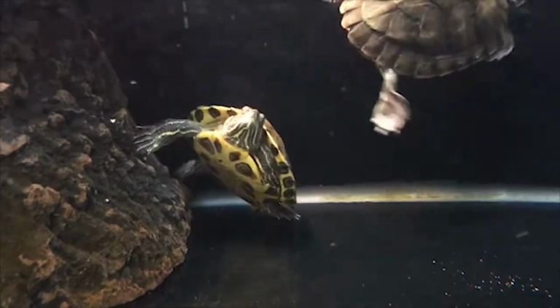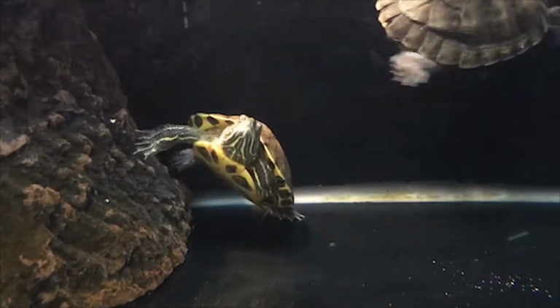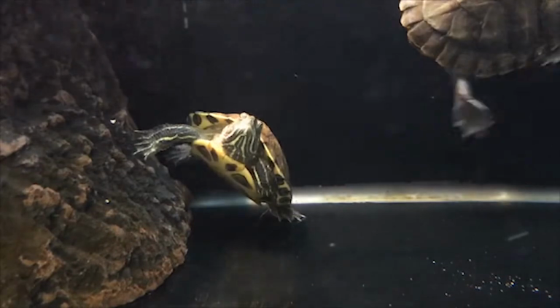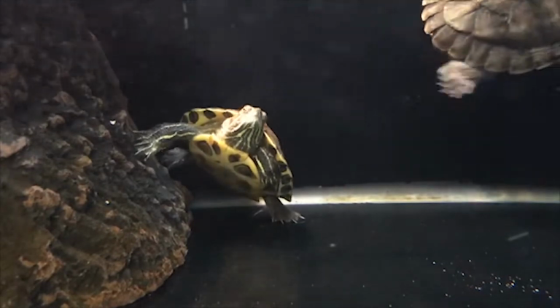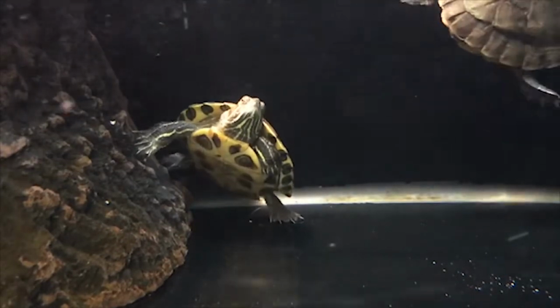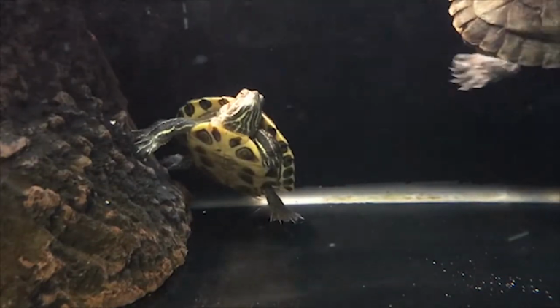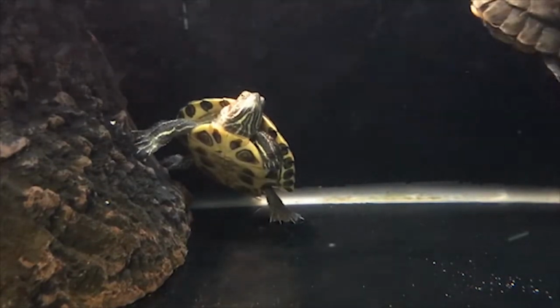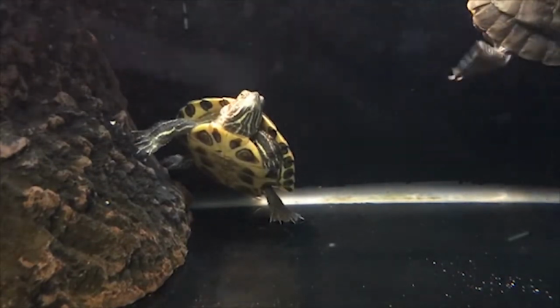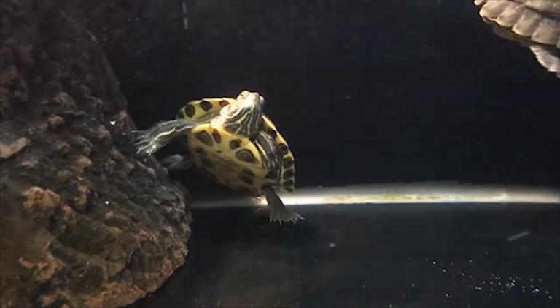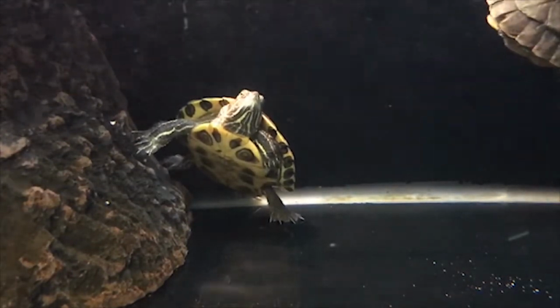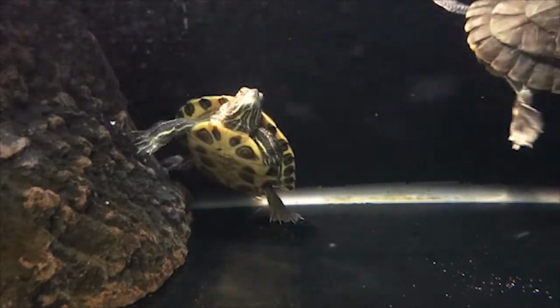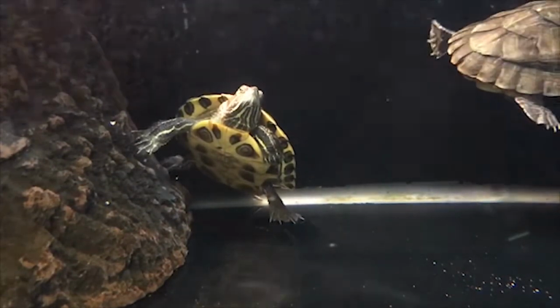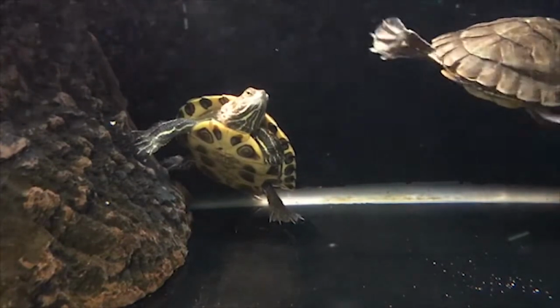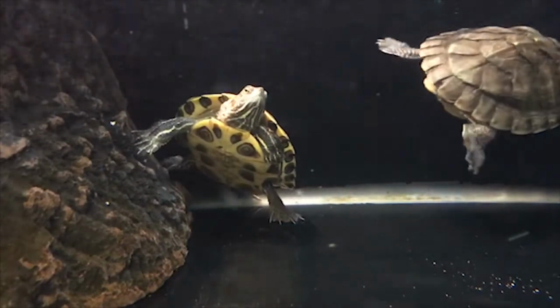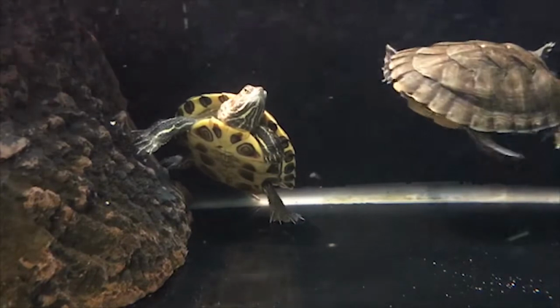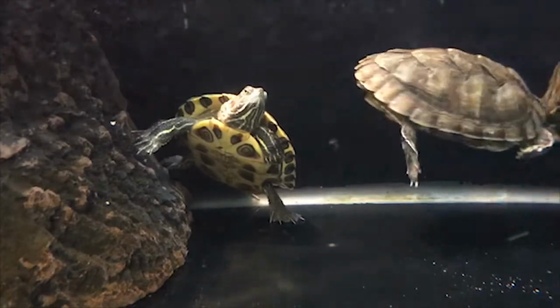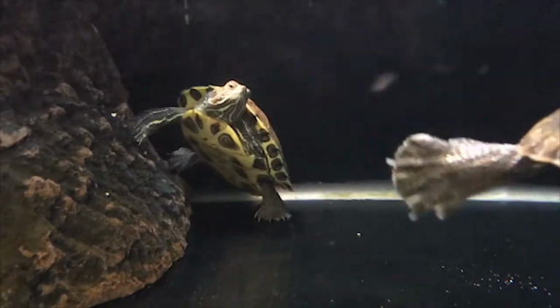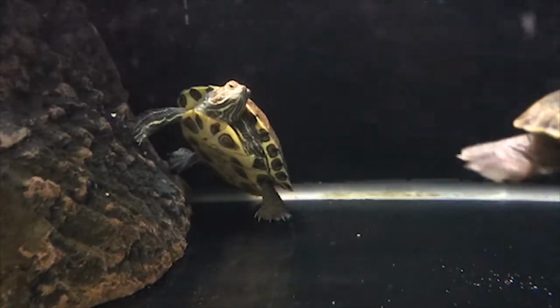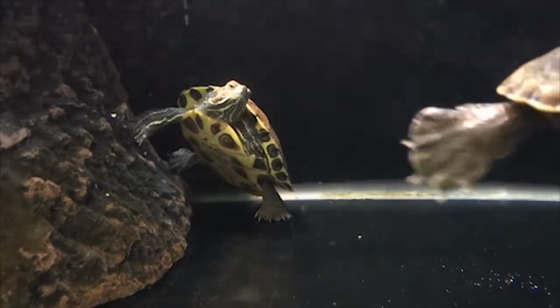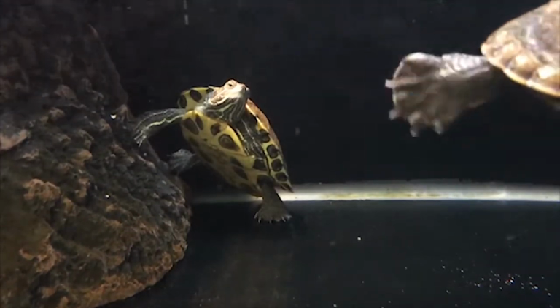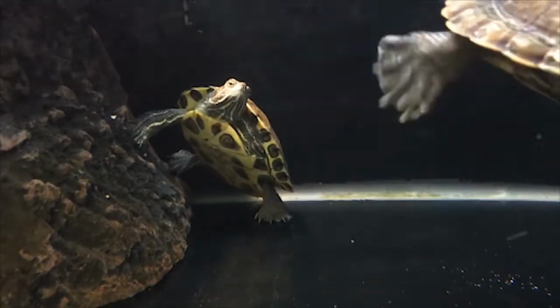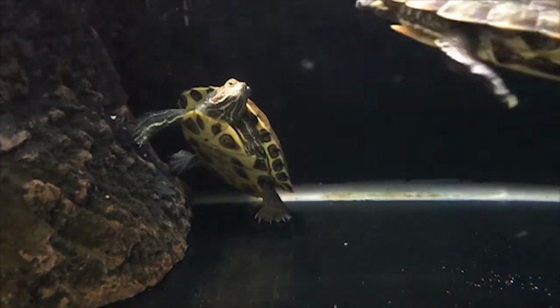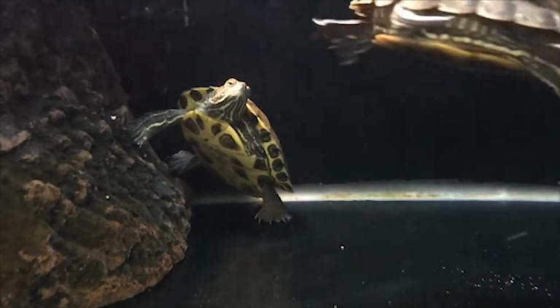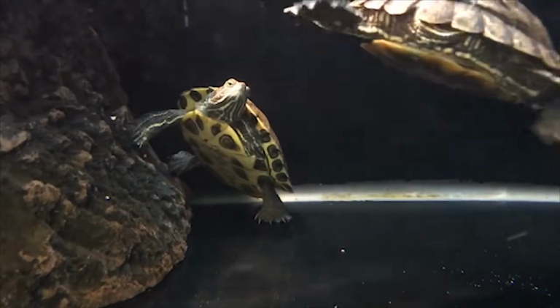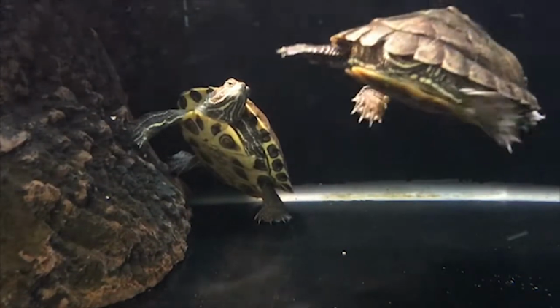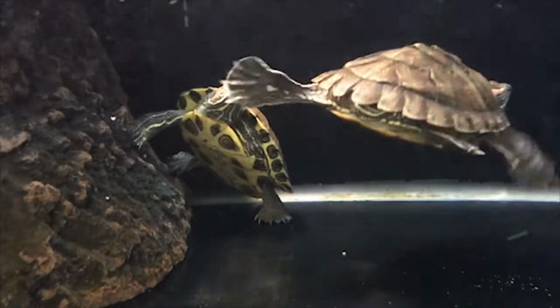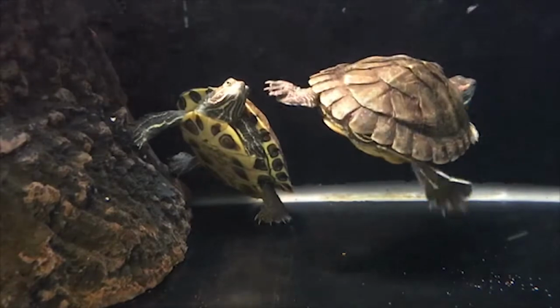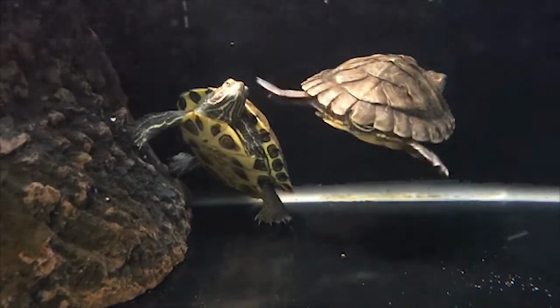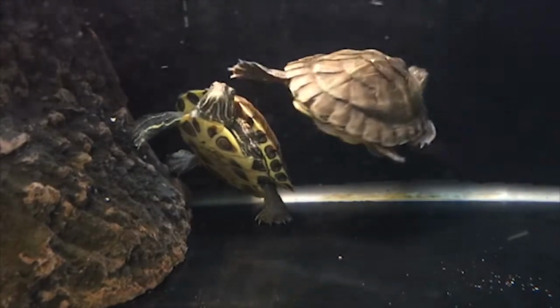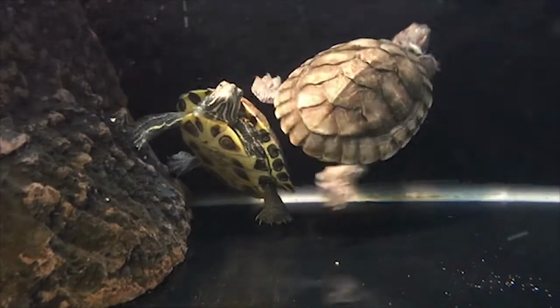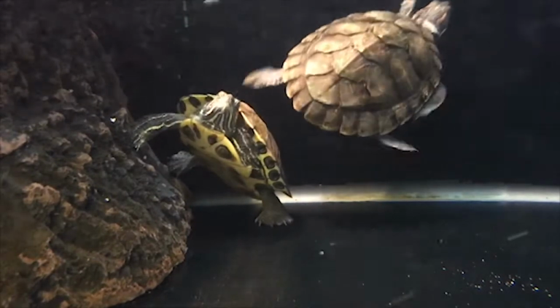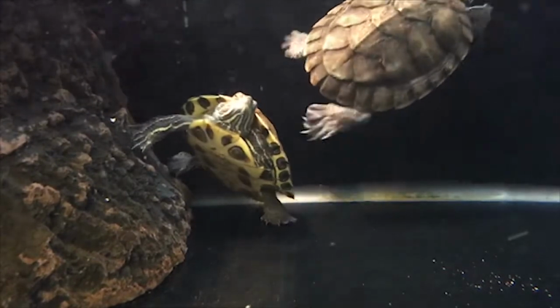Where does Salmonella come from? Salmonella can come to human bodies from many sources. The most common sources are eggs, chicken, as well as meat. Some other sources are reptiles, turtles, dogs, cattle, pigs, ducks, and flies.